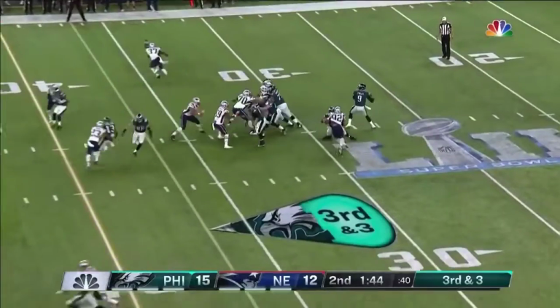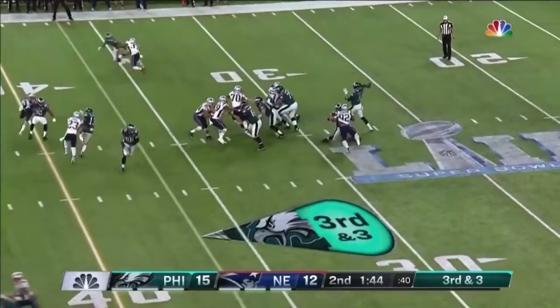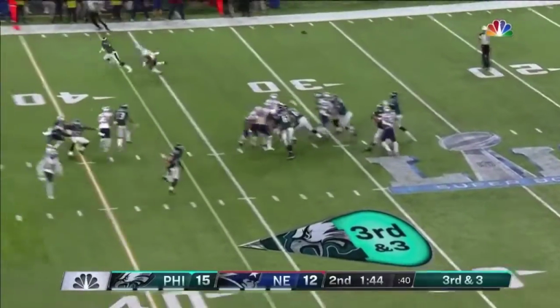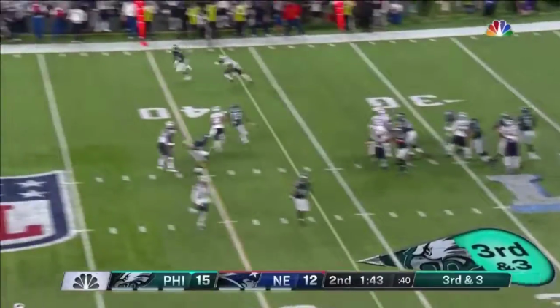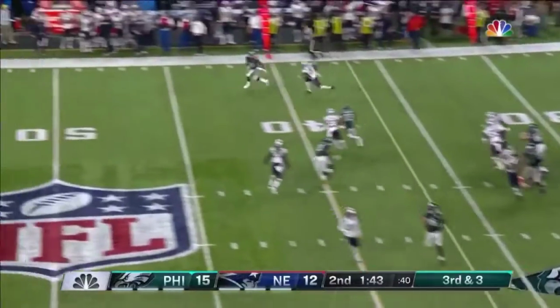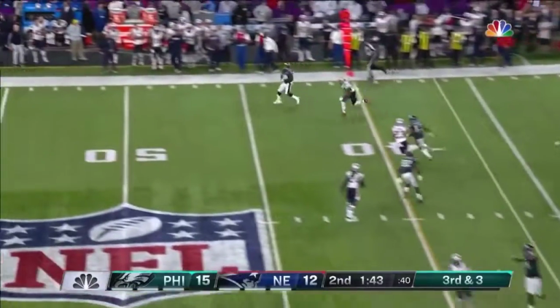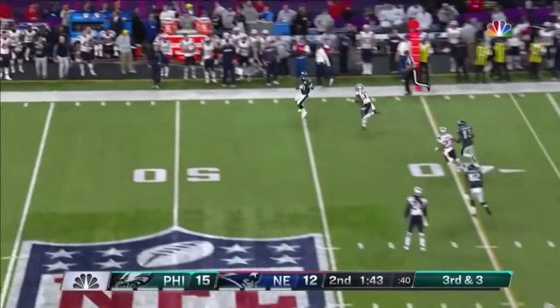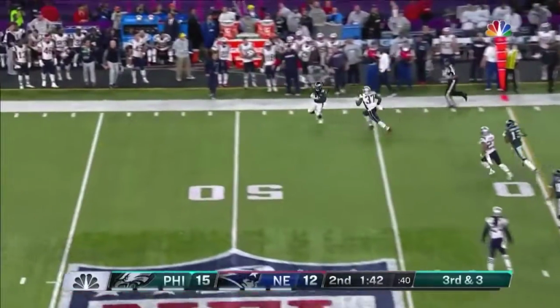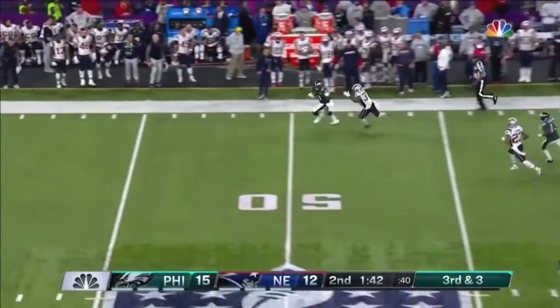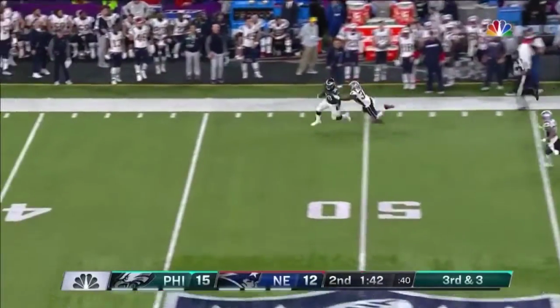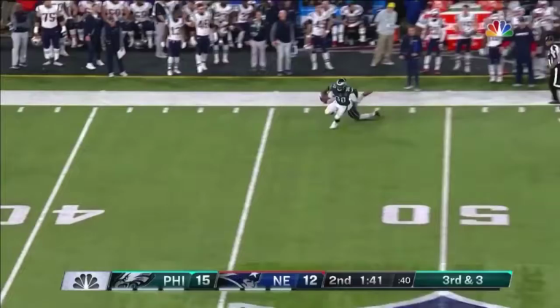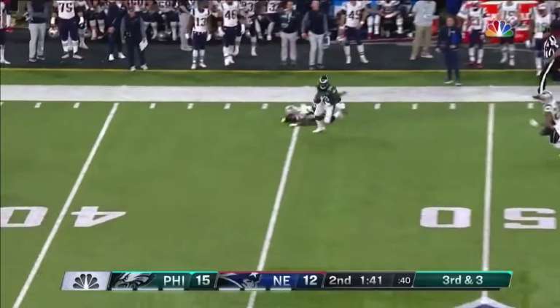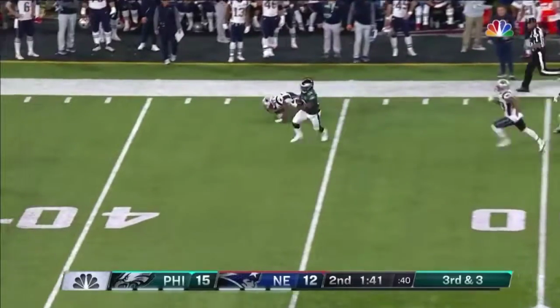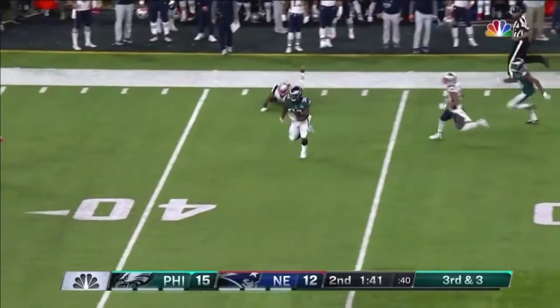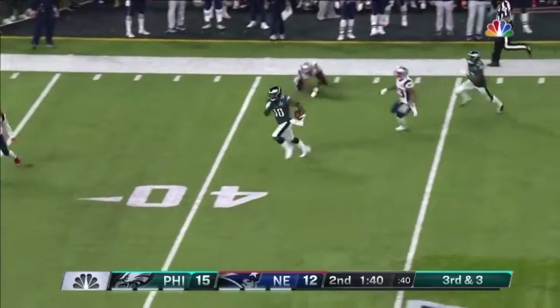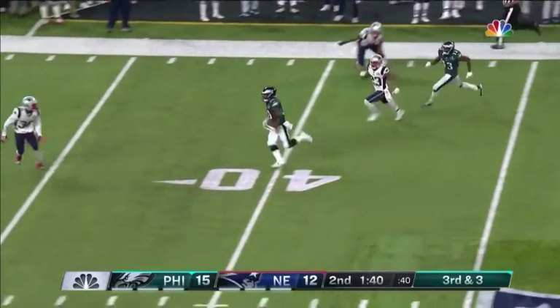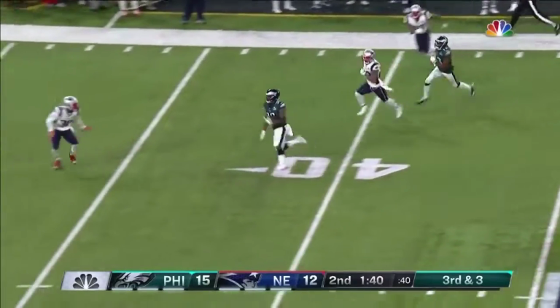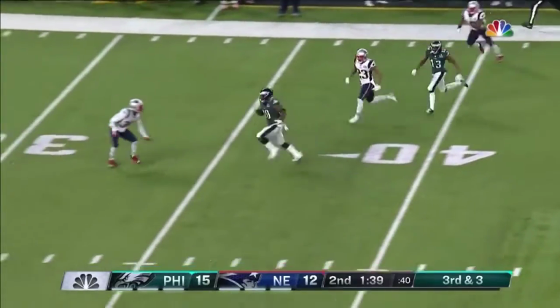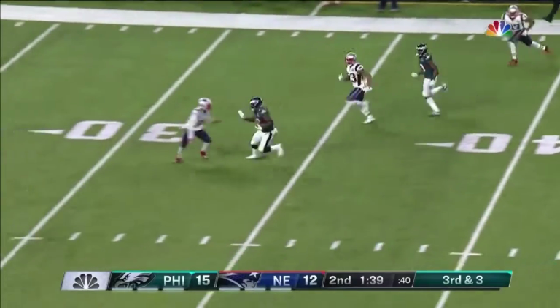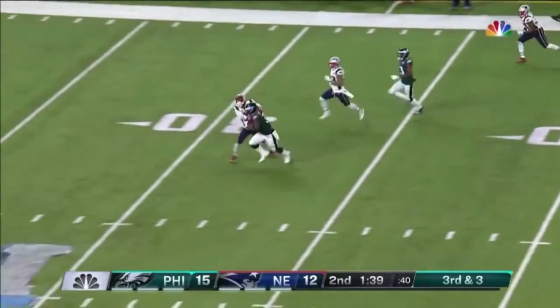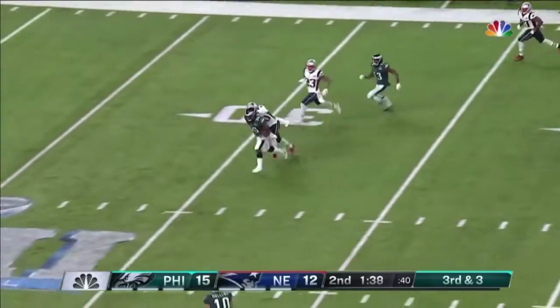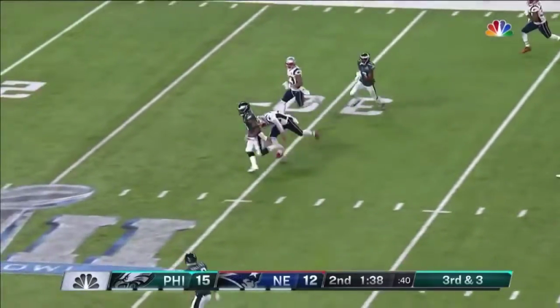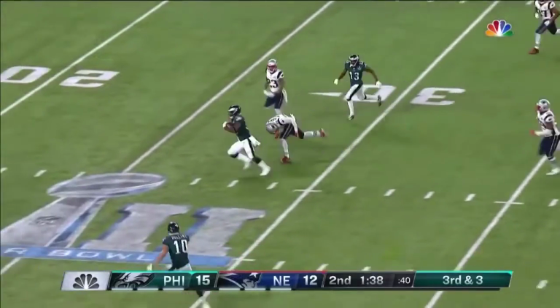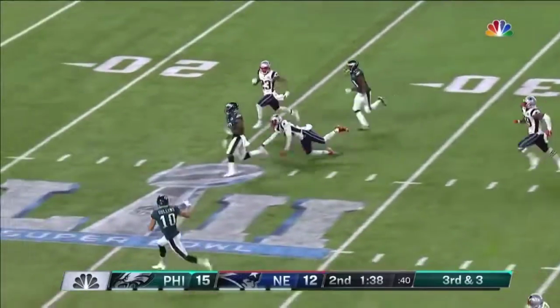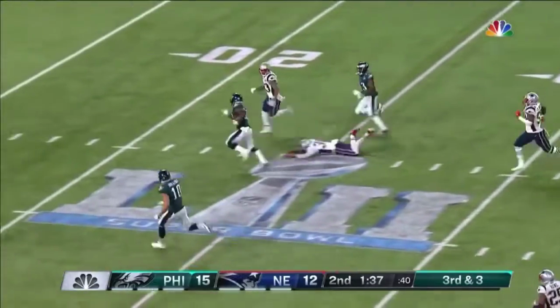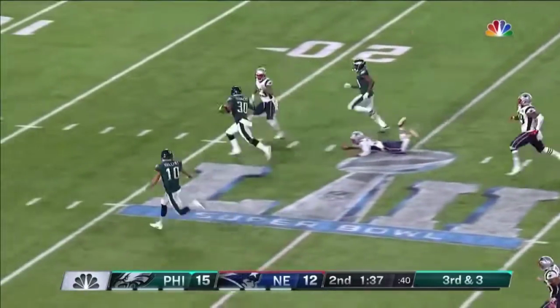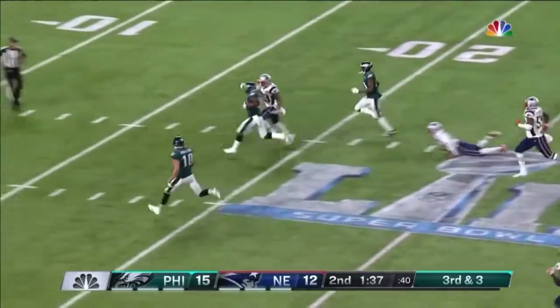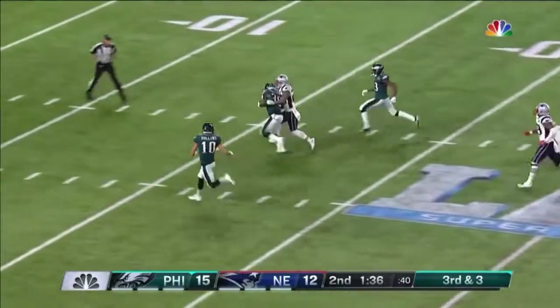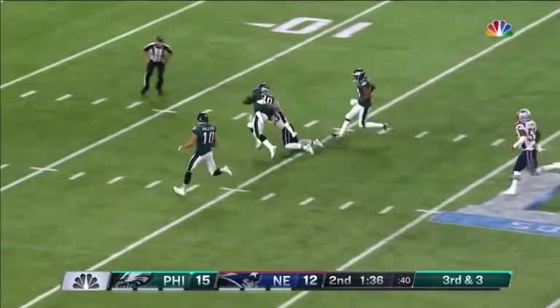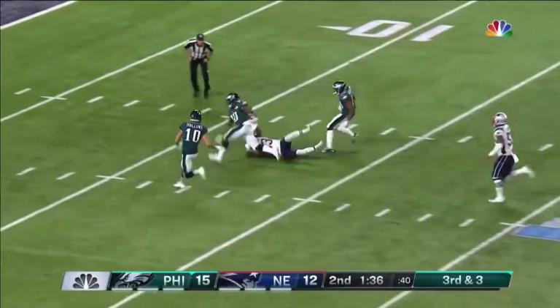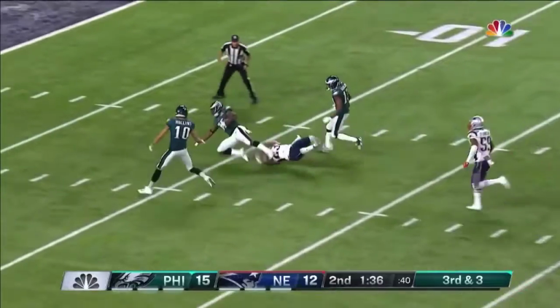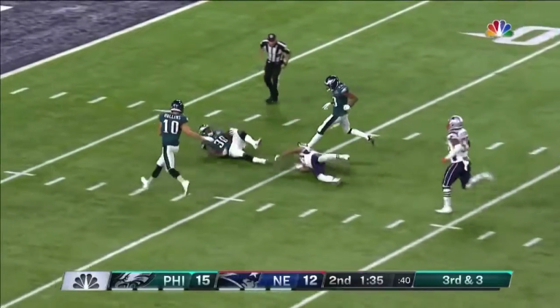Third and three — and that is floated and caught down the sideline by Clement, Corey Clement. Breaks the tackle inside the 20.